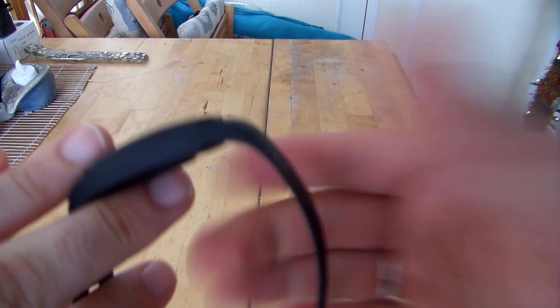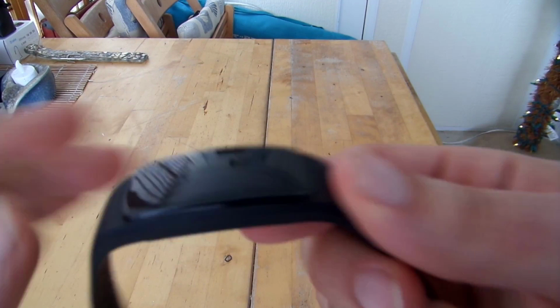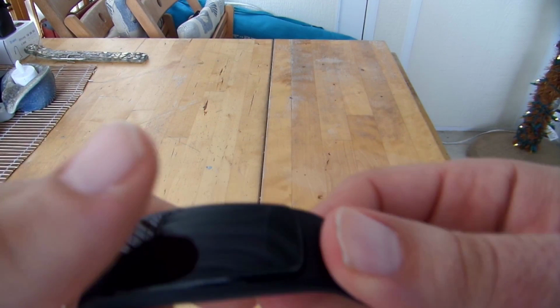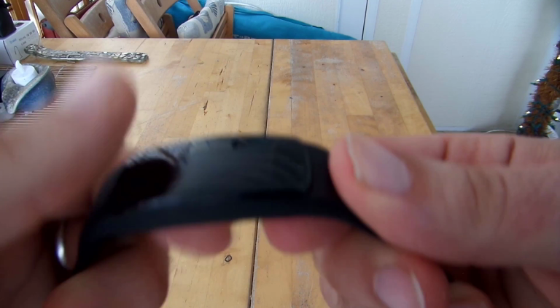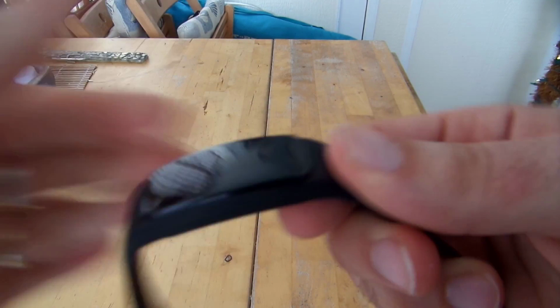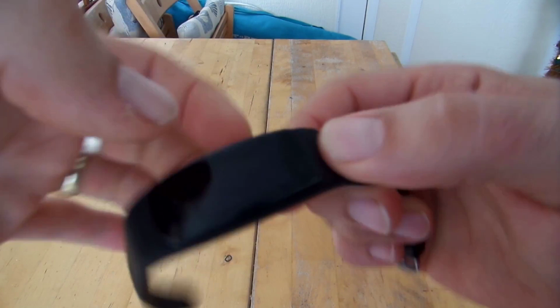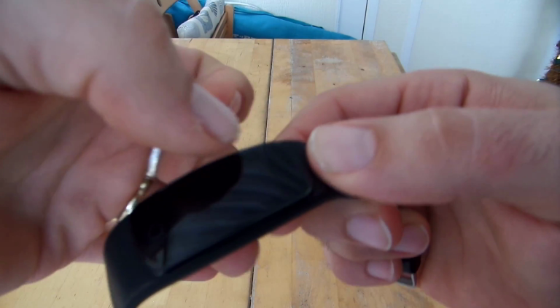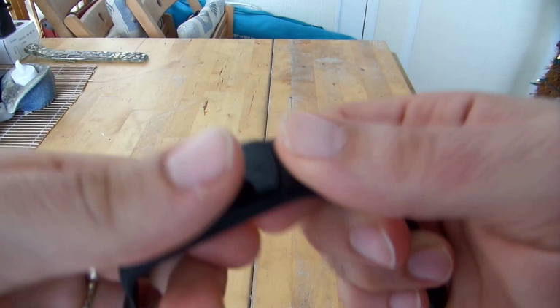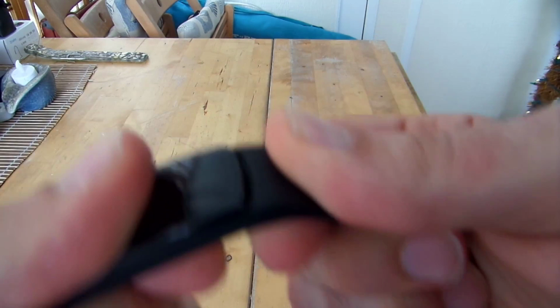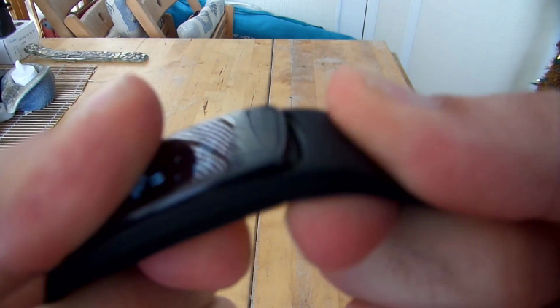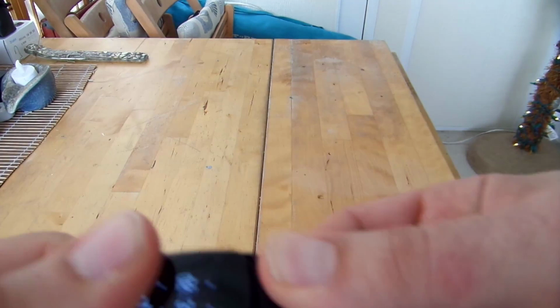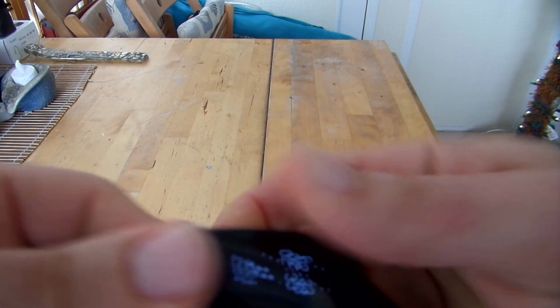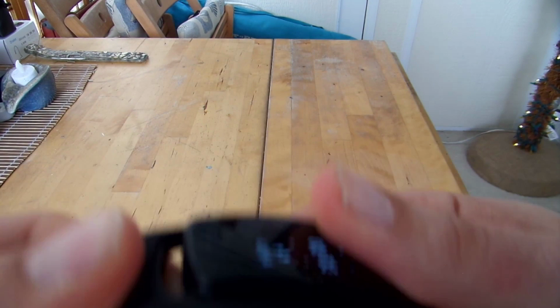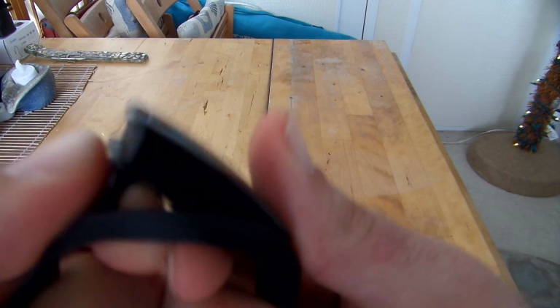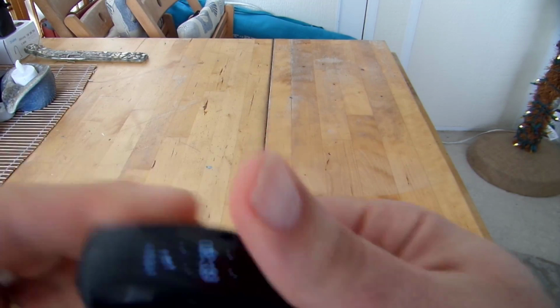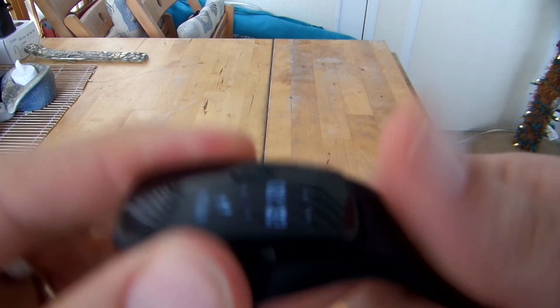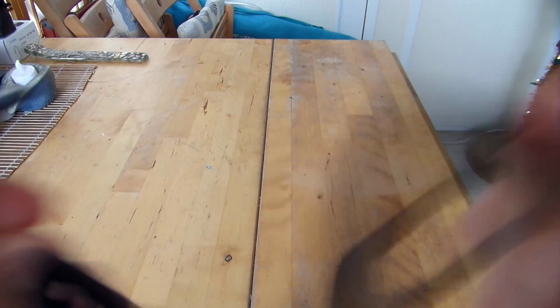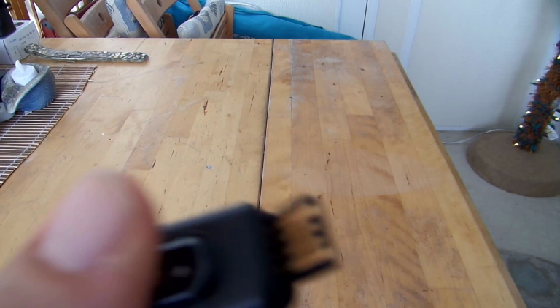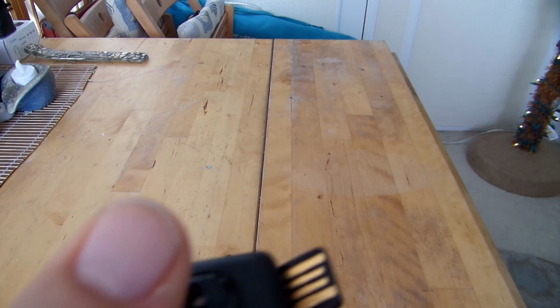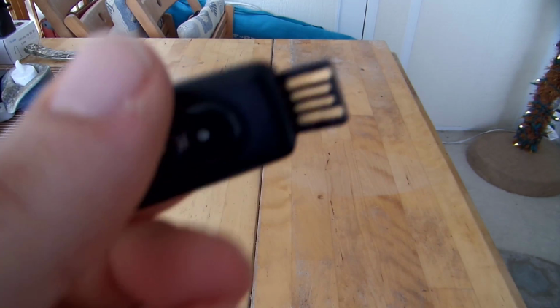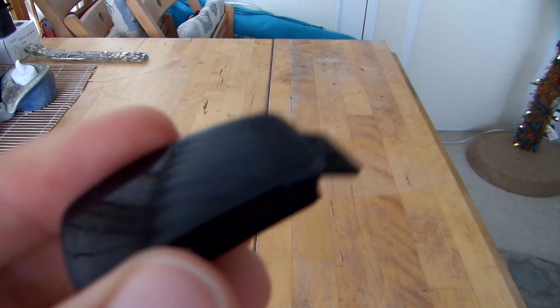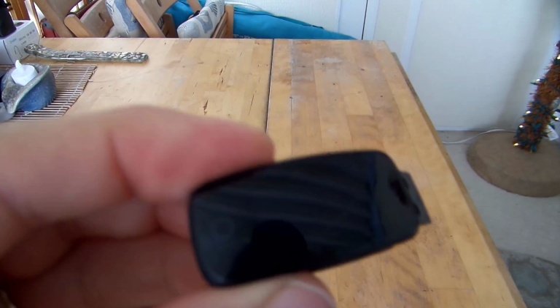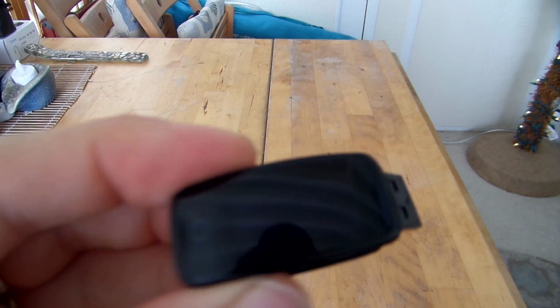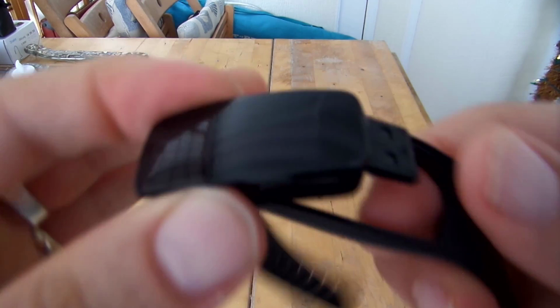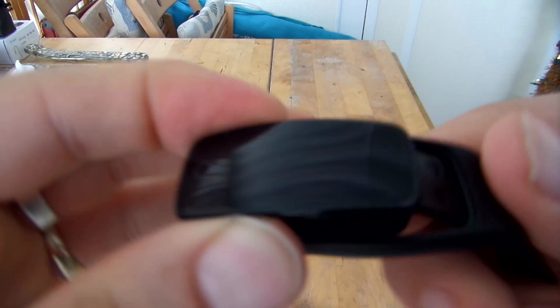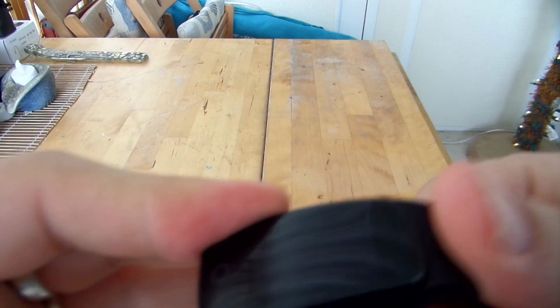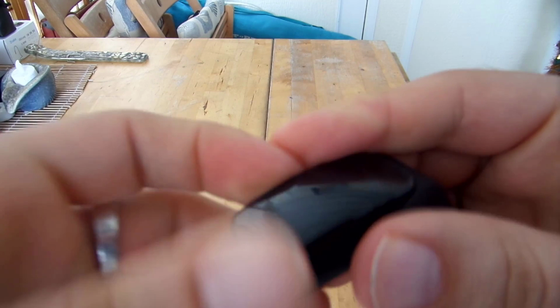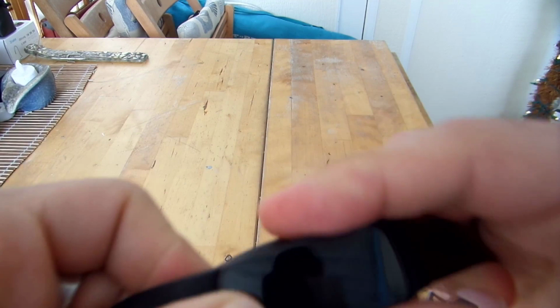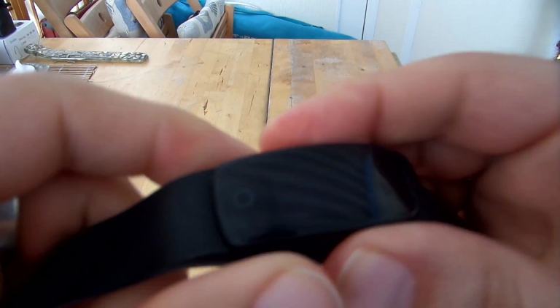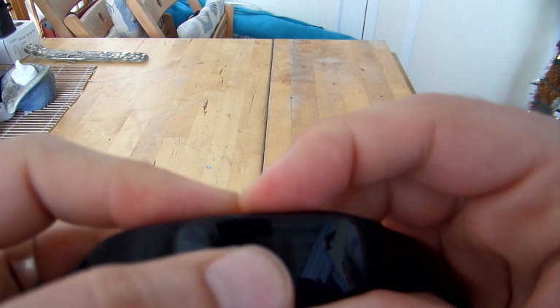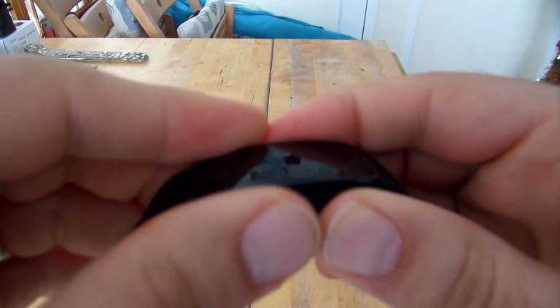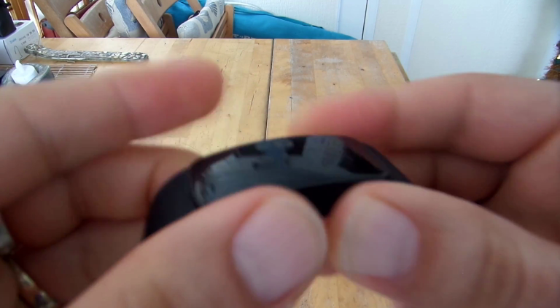Charging the RunMe is even easier than other bands. Unlike ones that have a clamp, which I hate, you simply pop it out of the band and it plugs in via USB just like that. Charging takes only less than half an hour and you get seven to eight days out of a half an hour of charge.